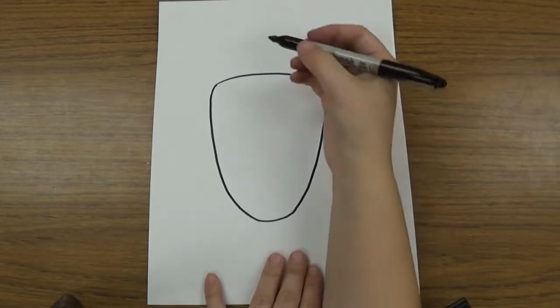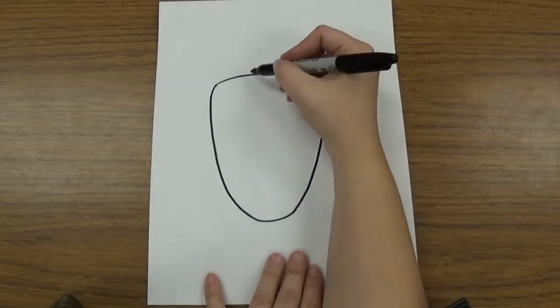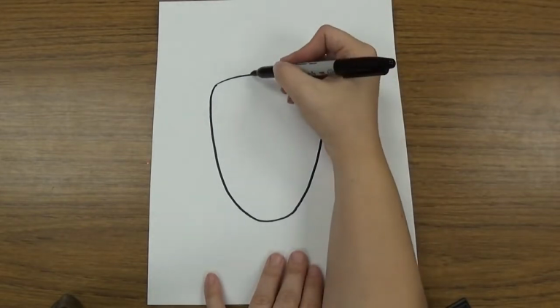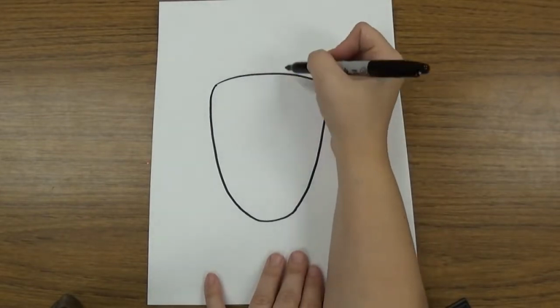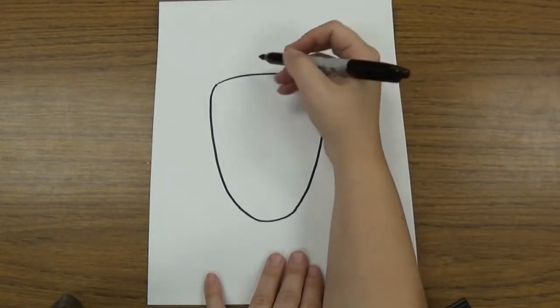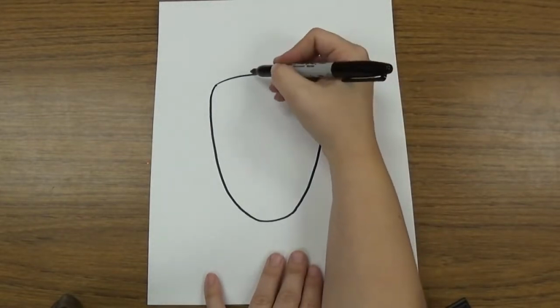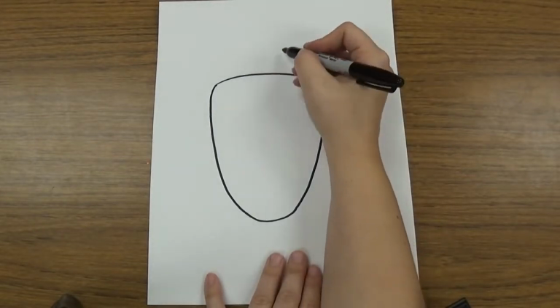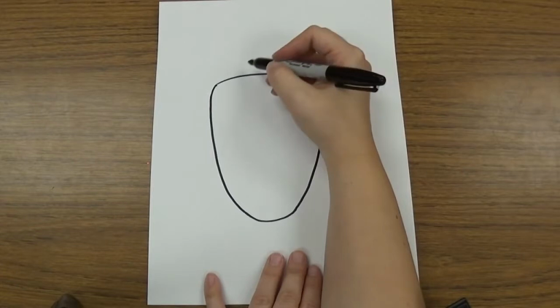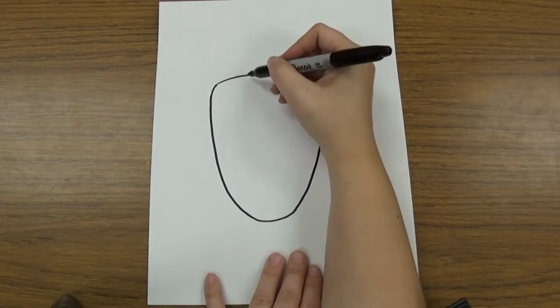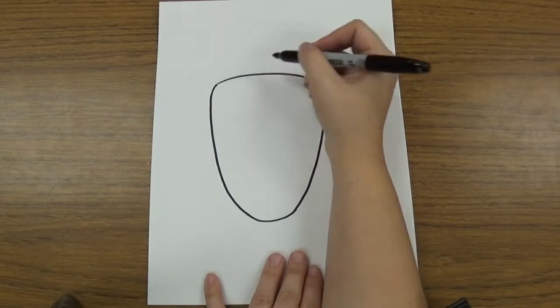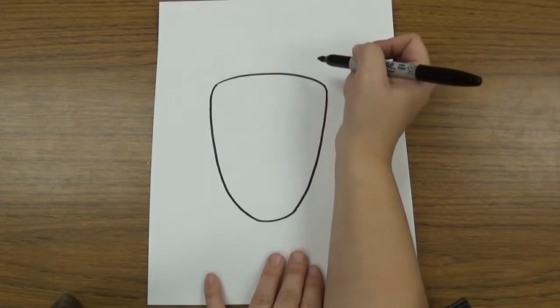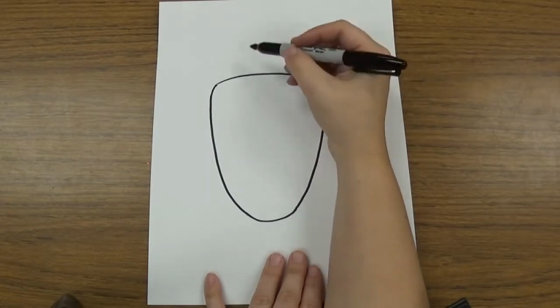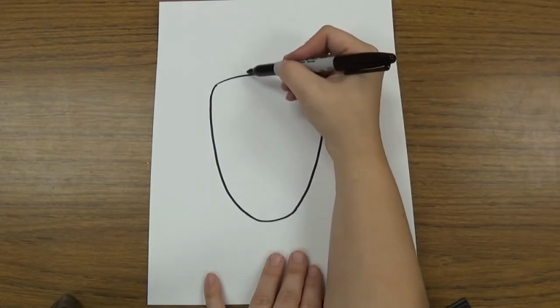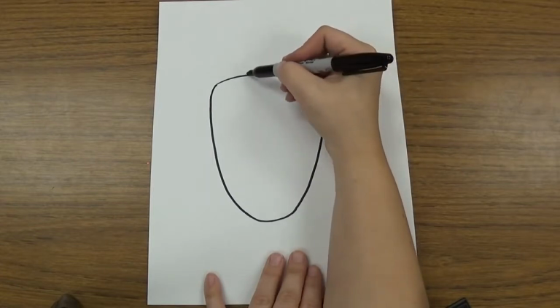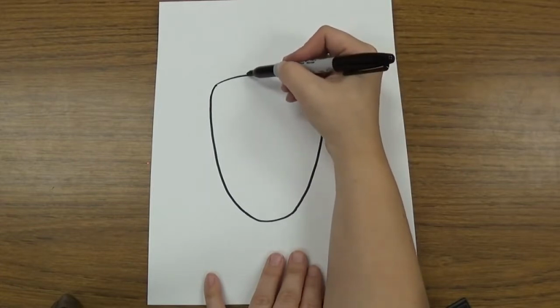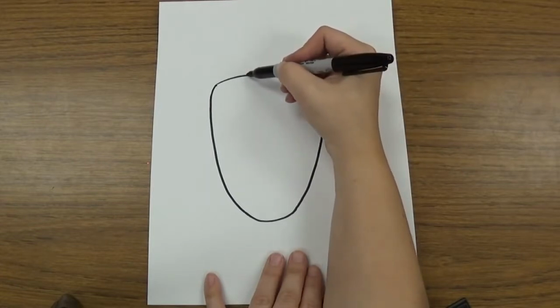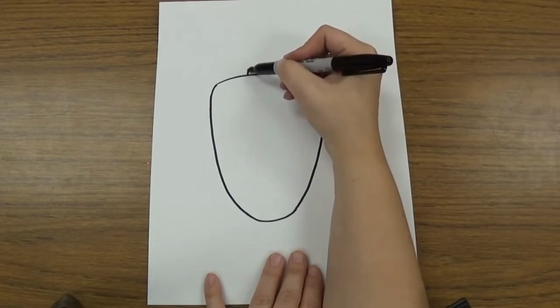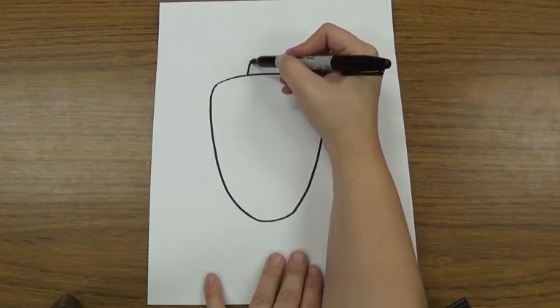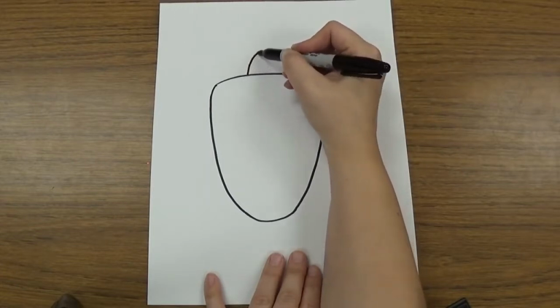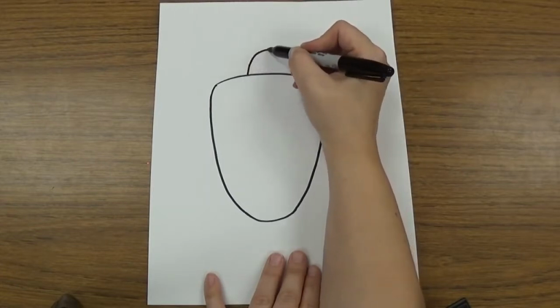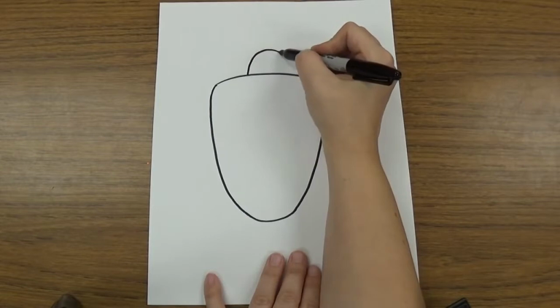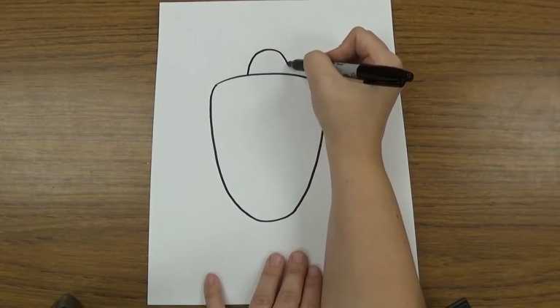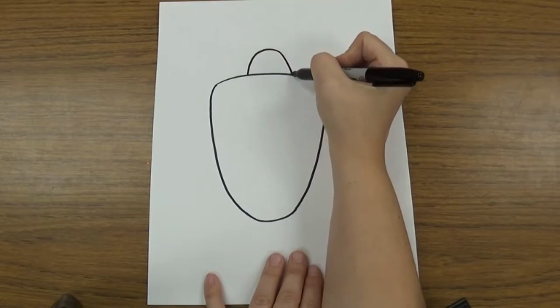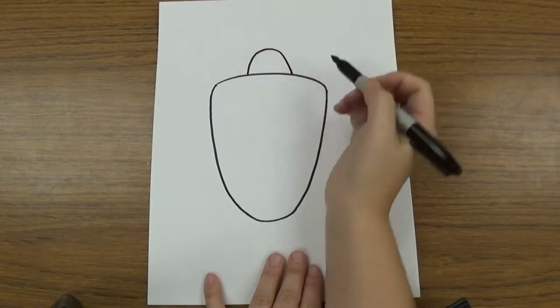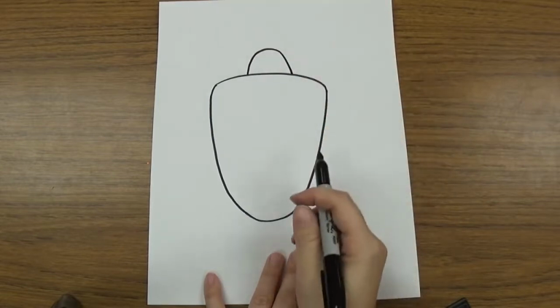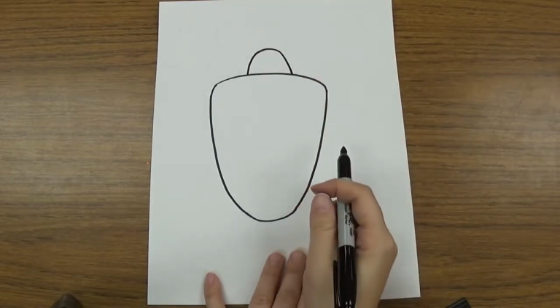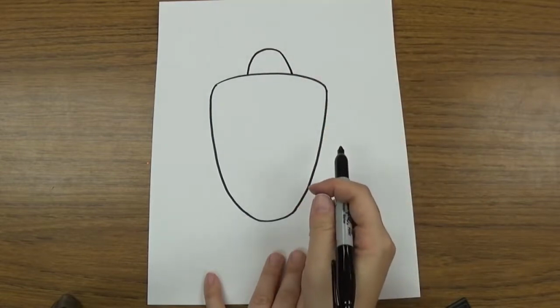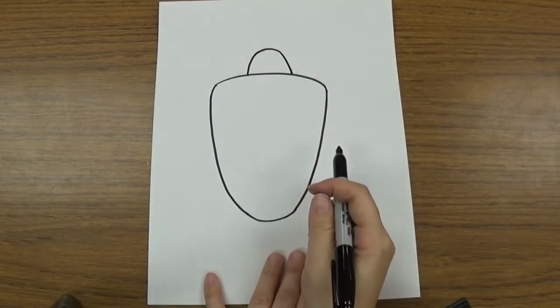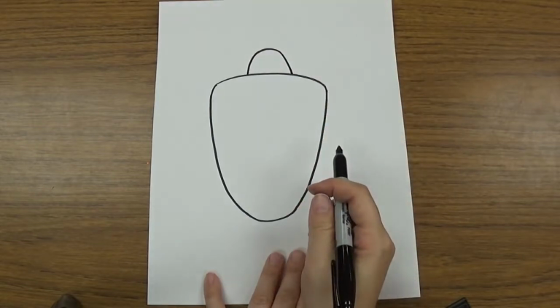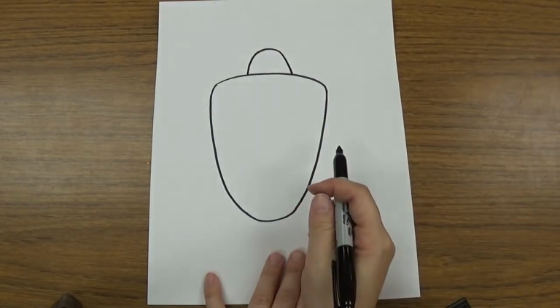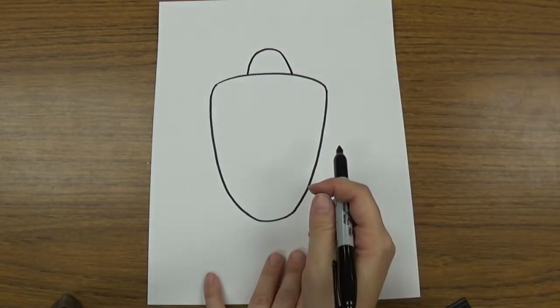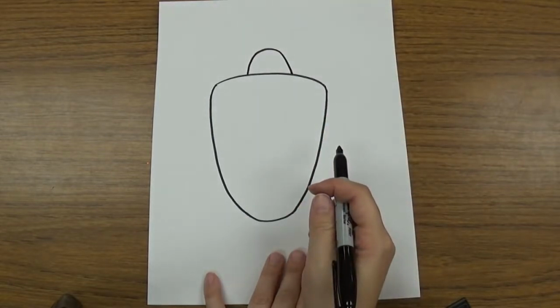Then you're going to draw his head coming out. So the head's going to be a curved line that makes kind of a half circle or a semicircle. It's going to go right in the middle of the shell and come up and stick out just a little like that.